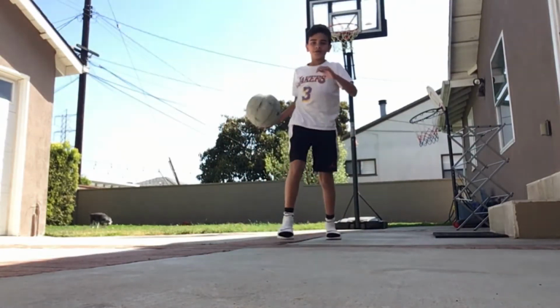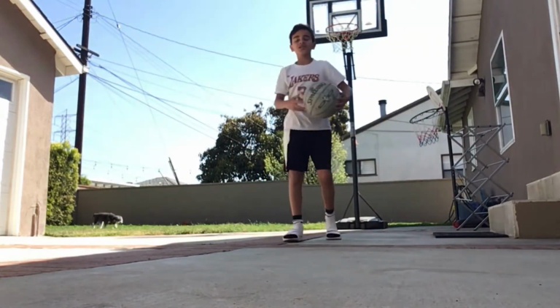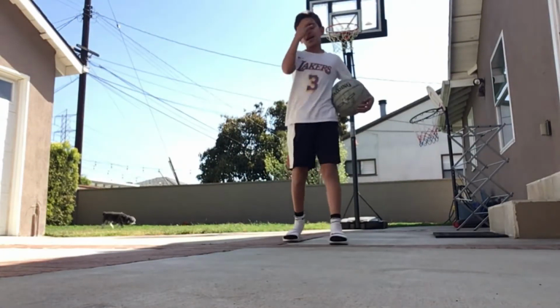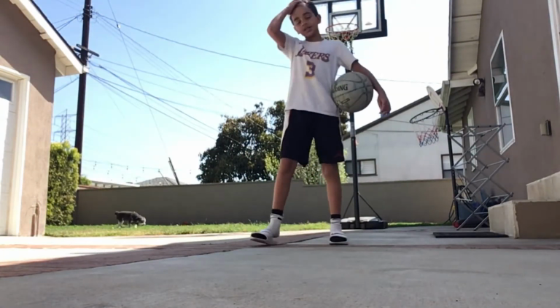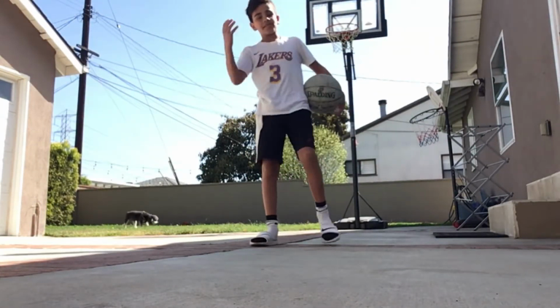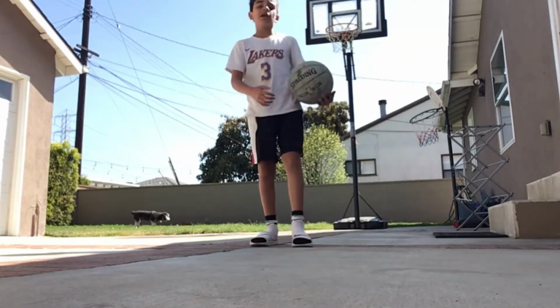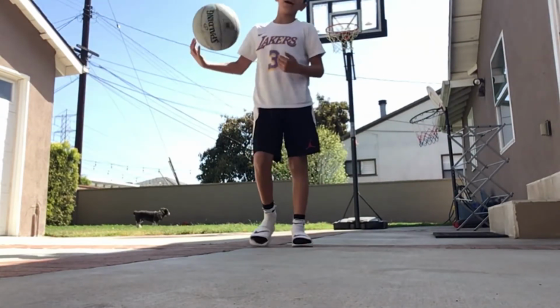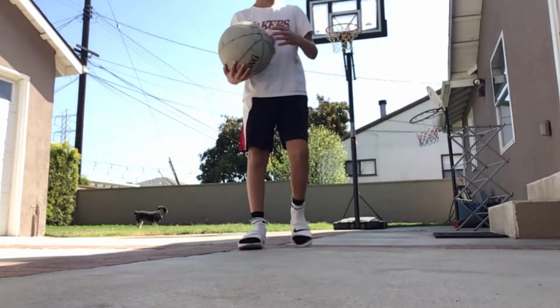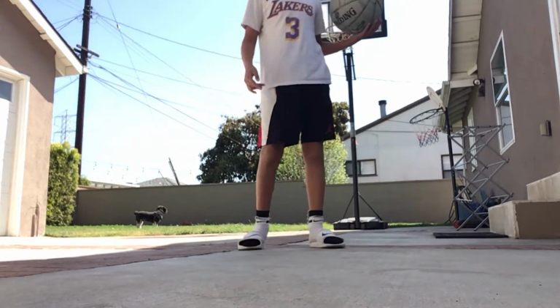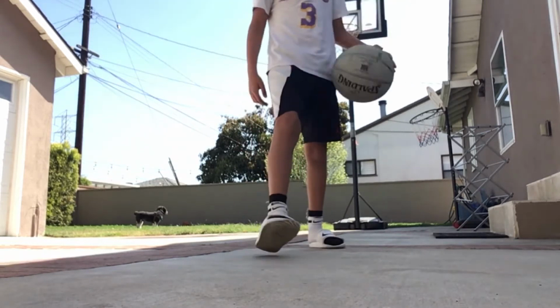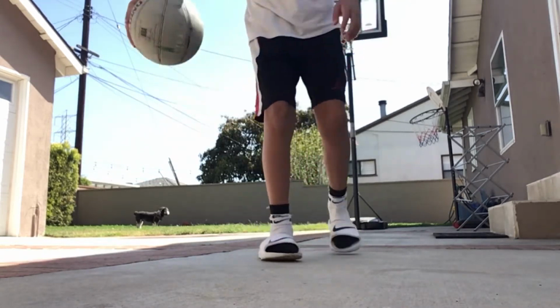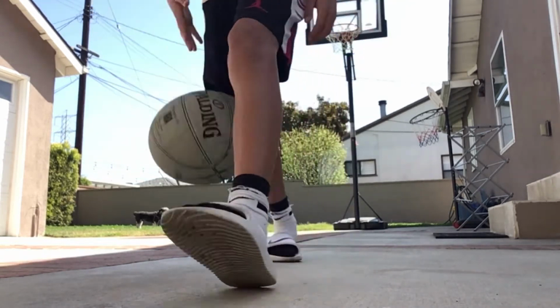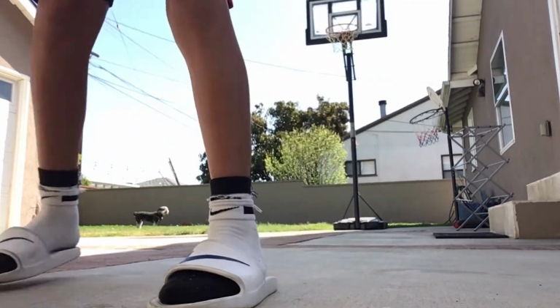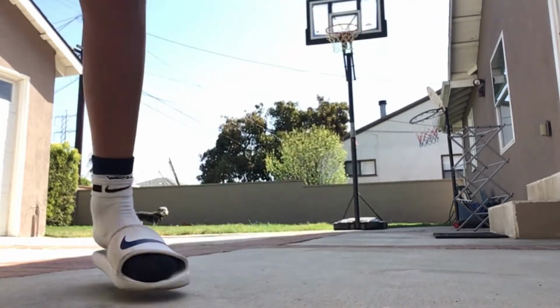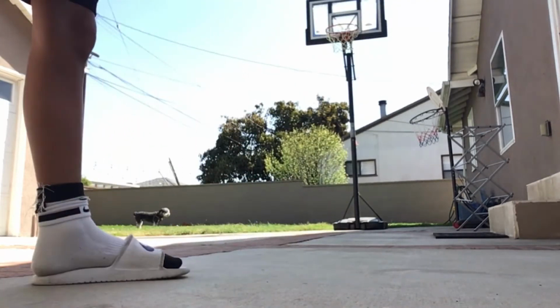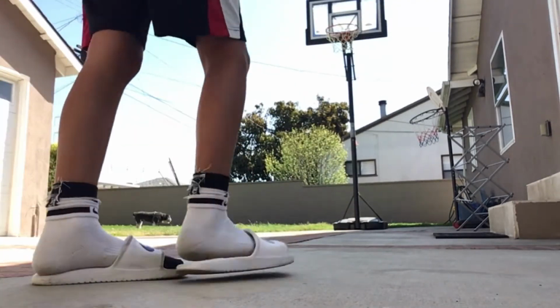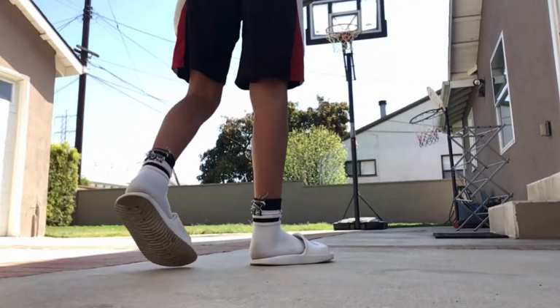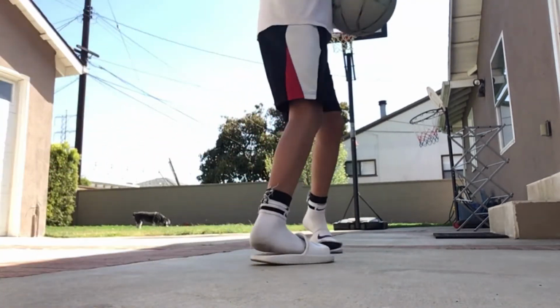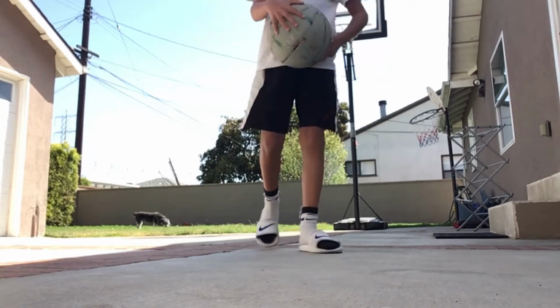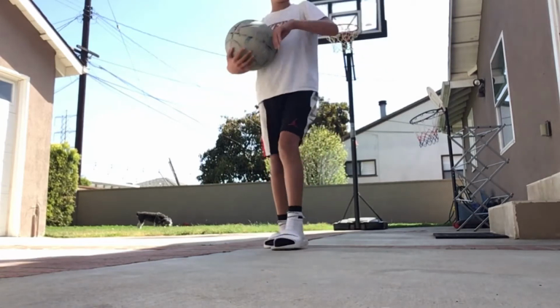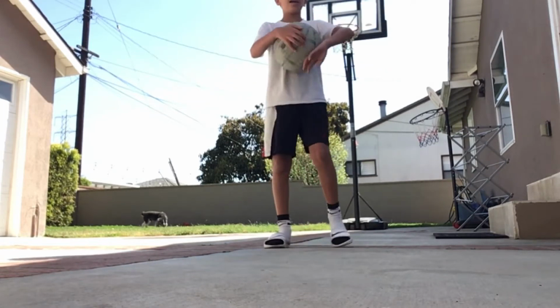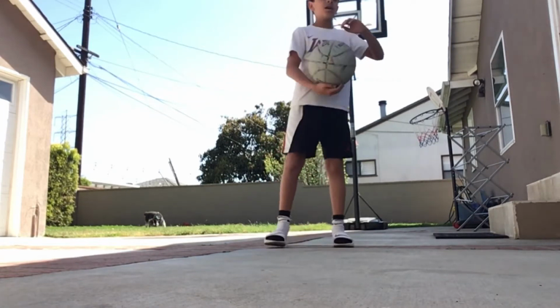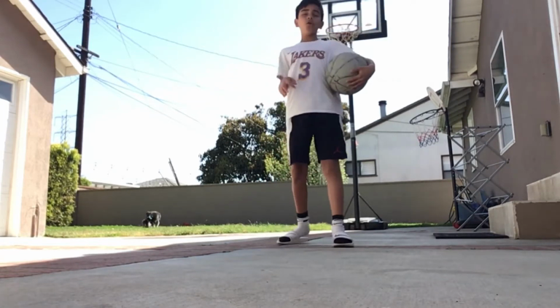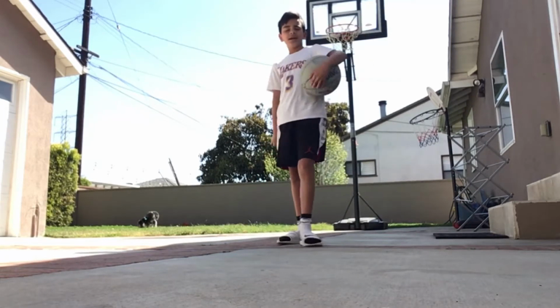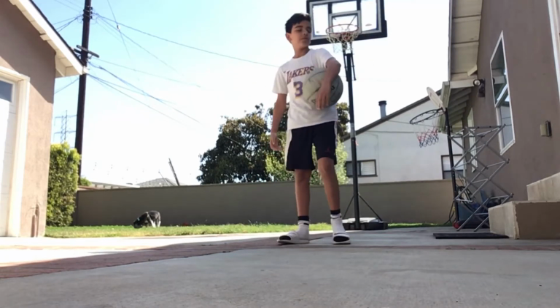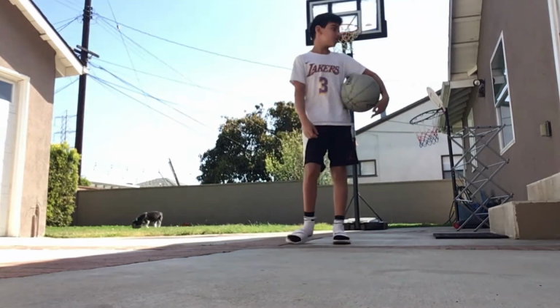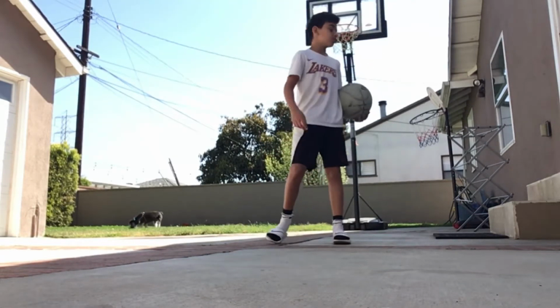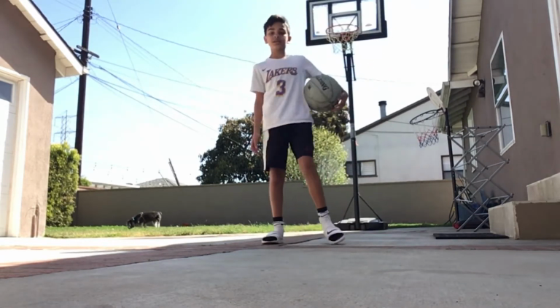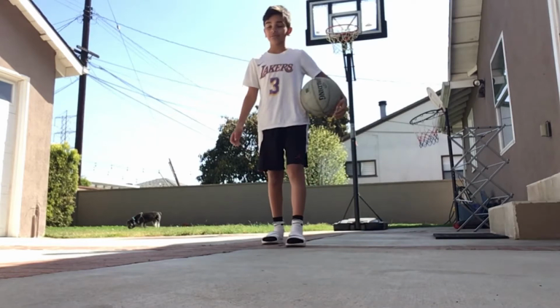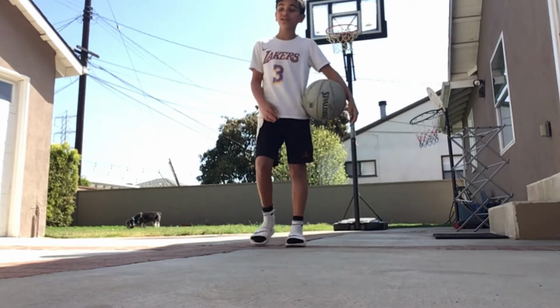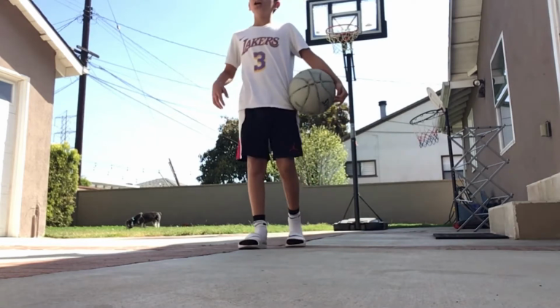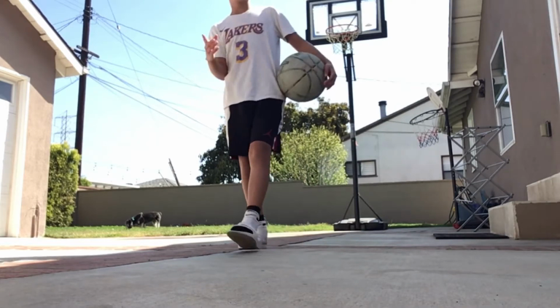Yo, what is up you guys, it is Boss Basket here. I am back at my house and today we are going to be recreating Jayson Tatum's top three highlights. I kind of just felt like choosing them, so let's go right to it.